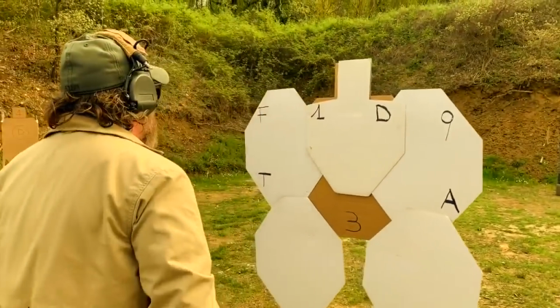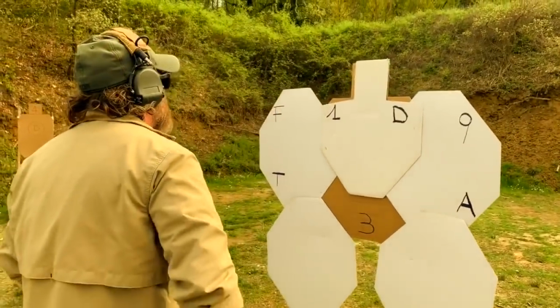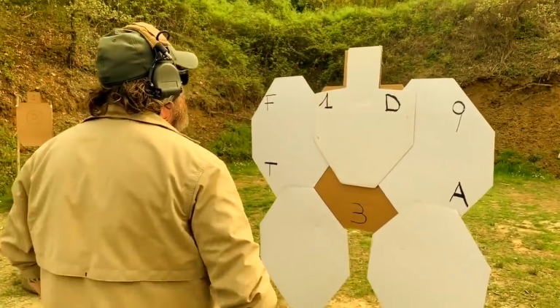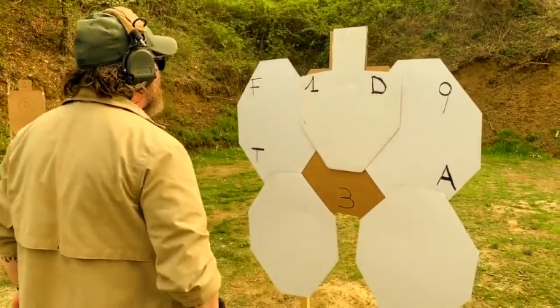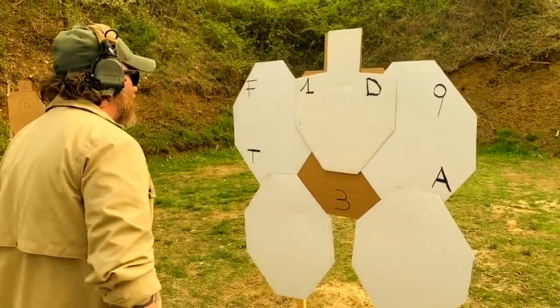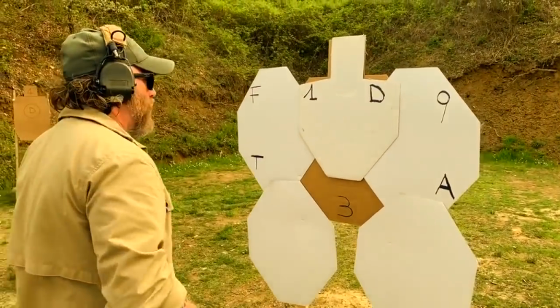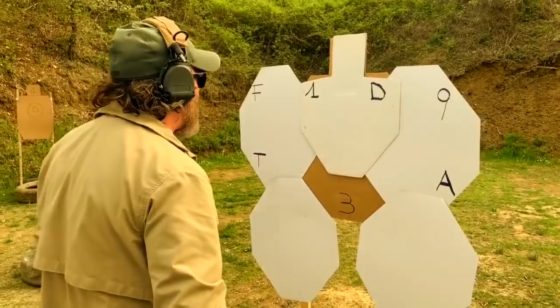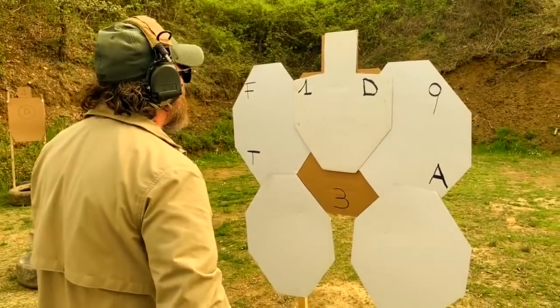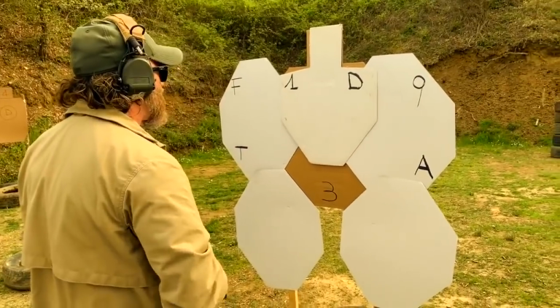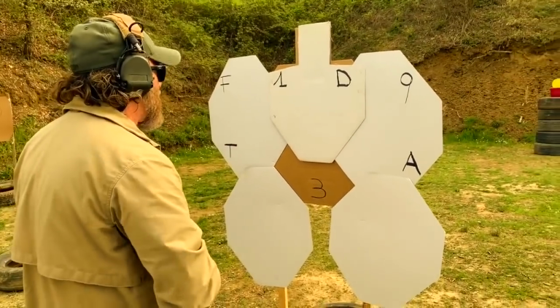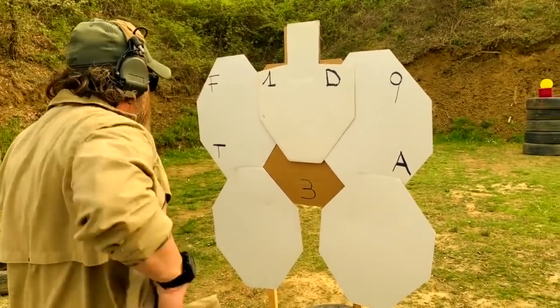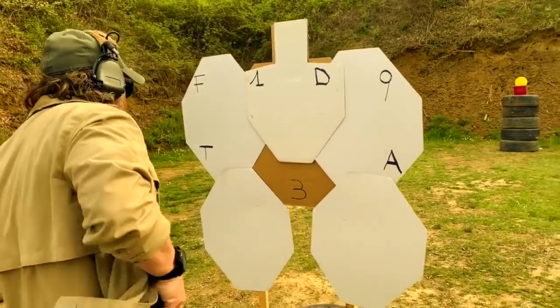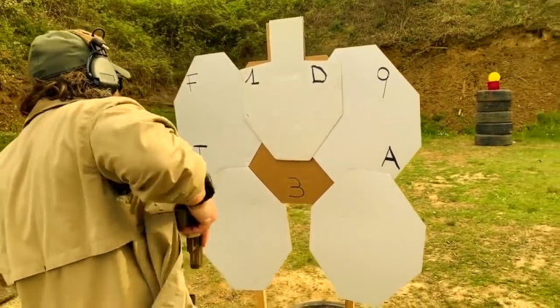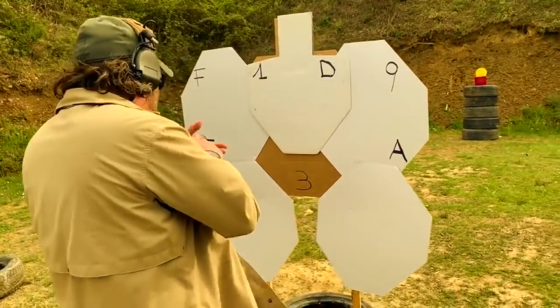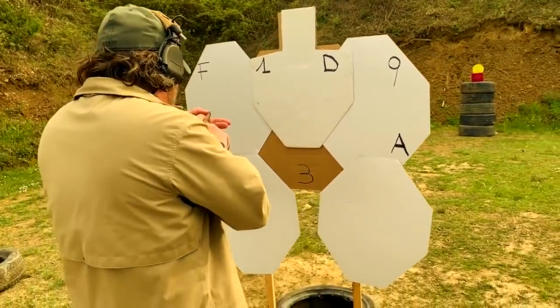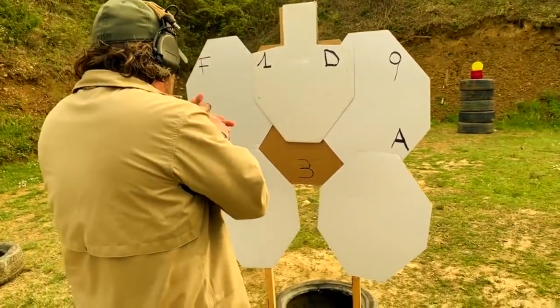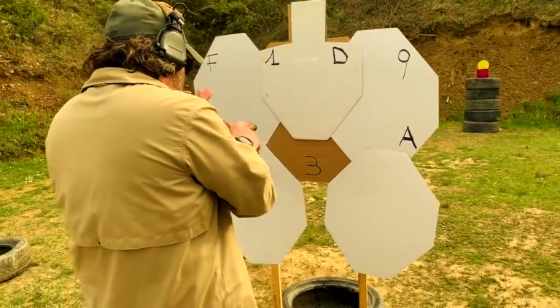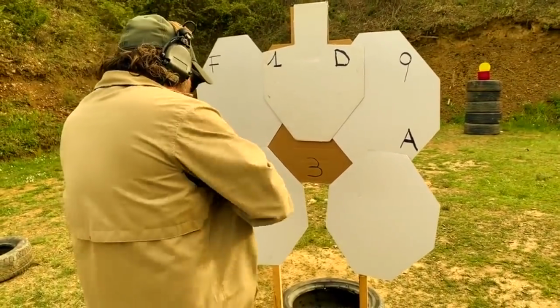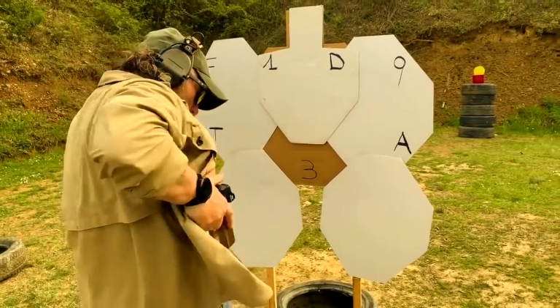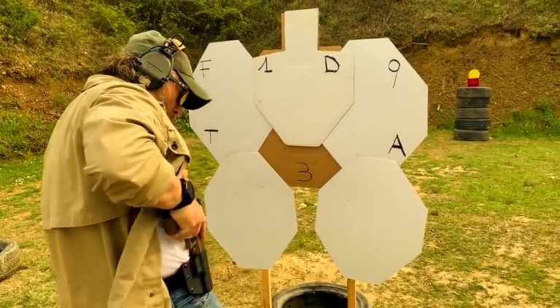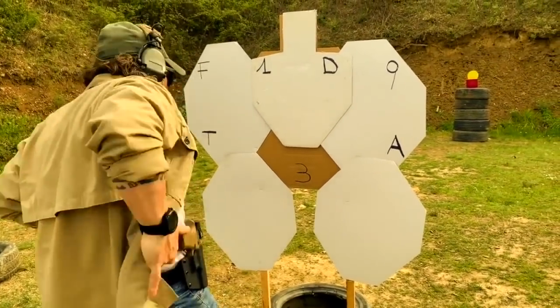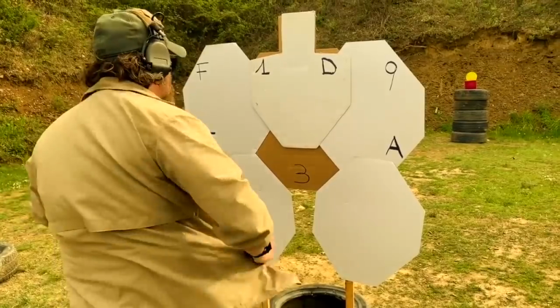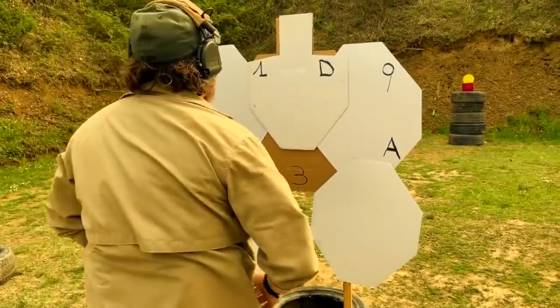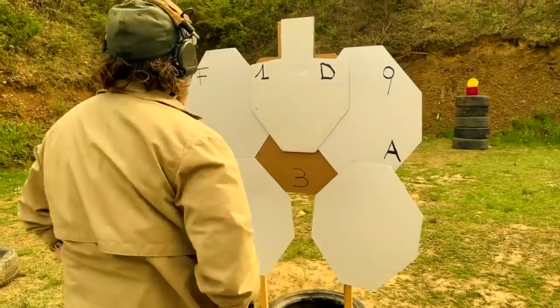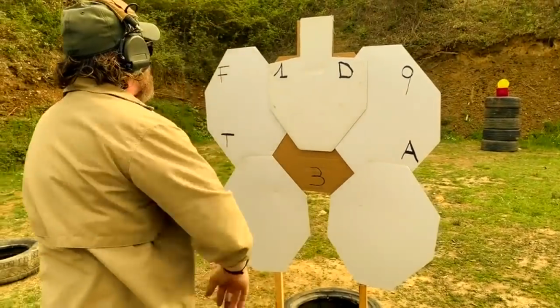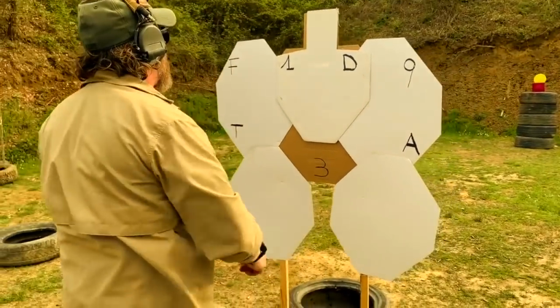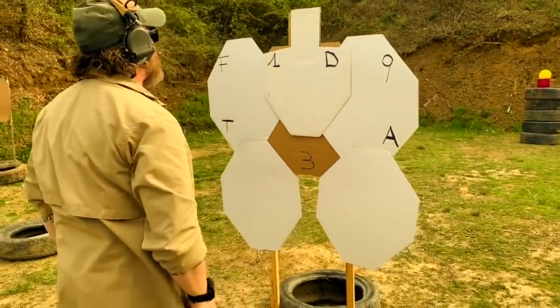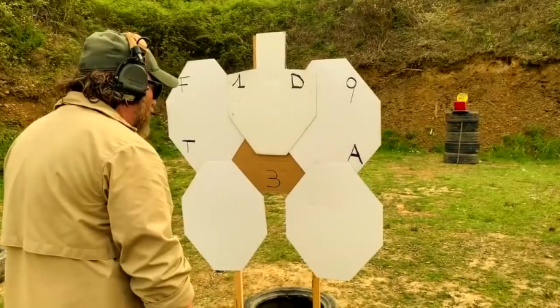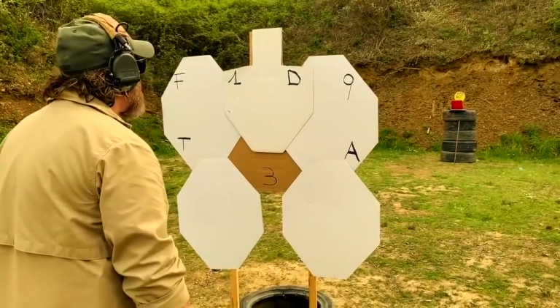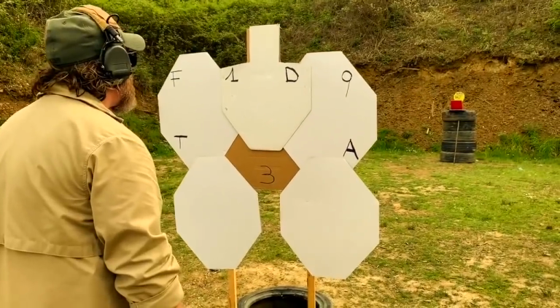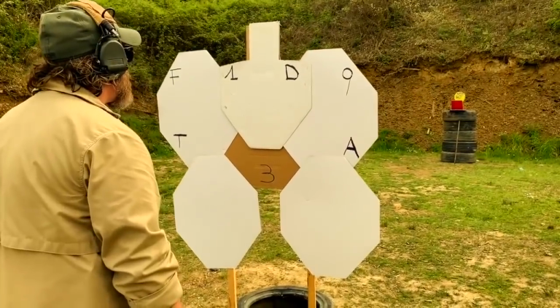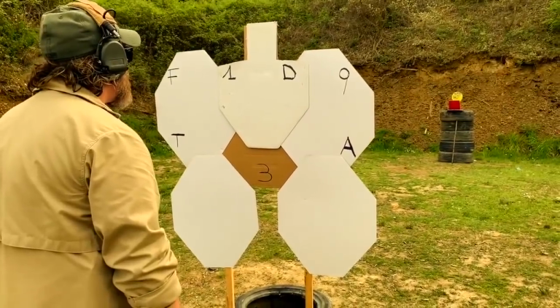Let's start. Range is up. Let me check chamber — yeah, chamber full. Back in holster. Ready to start. Three, three.